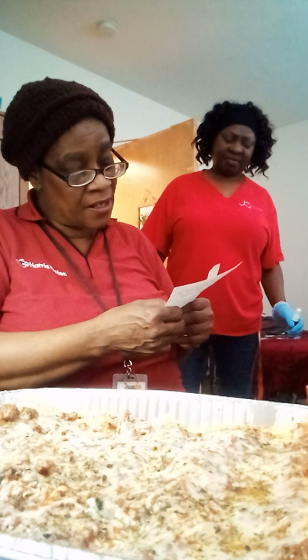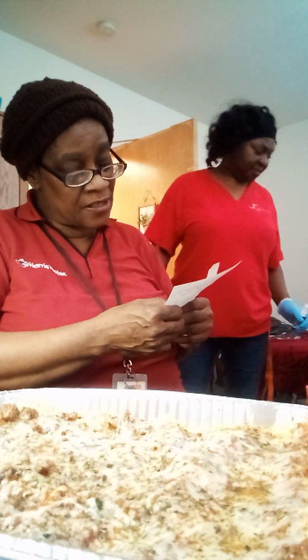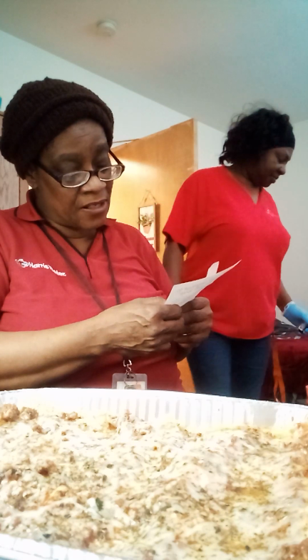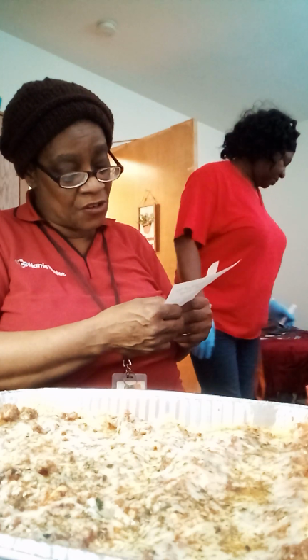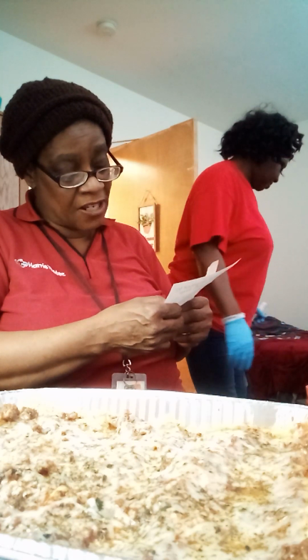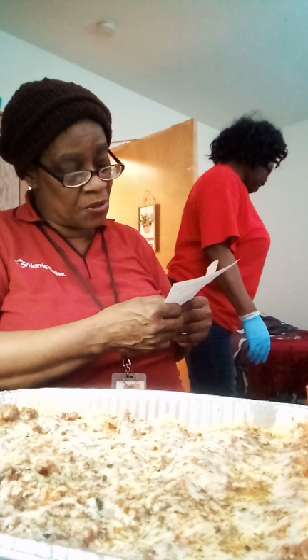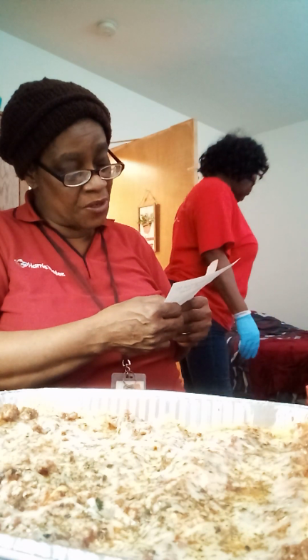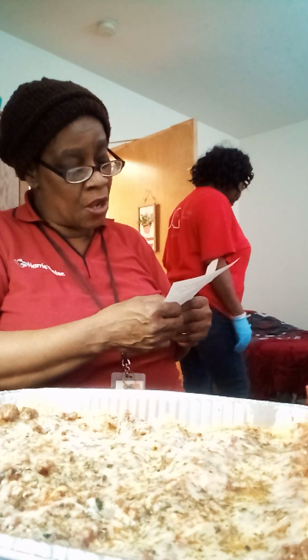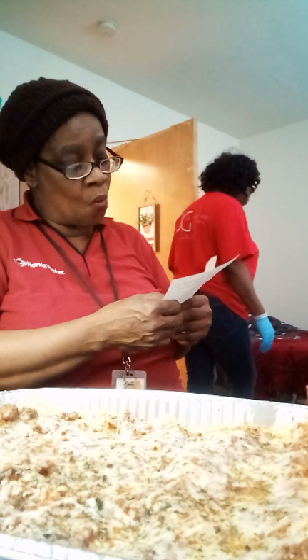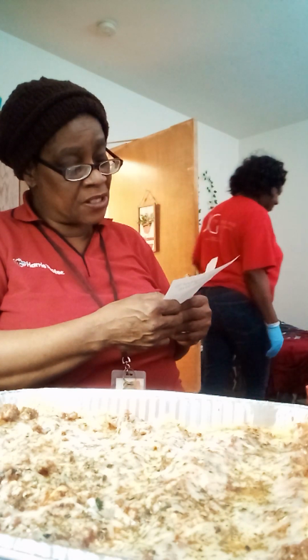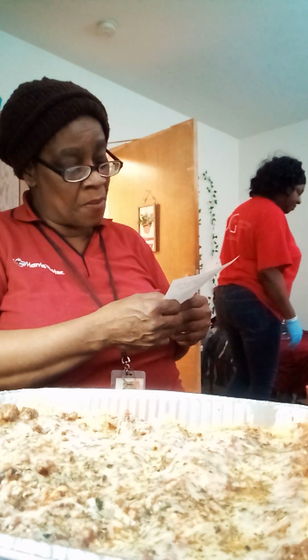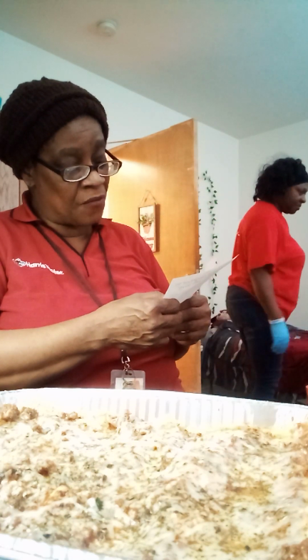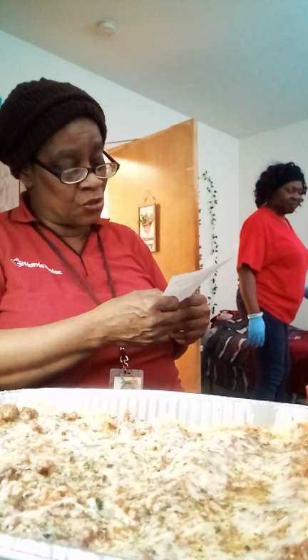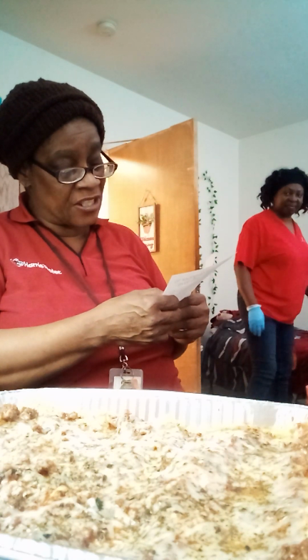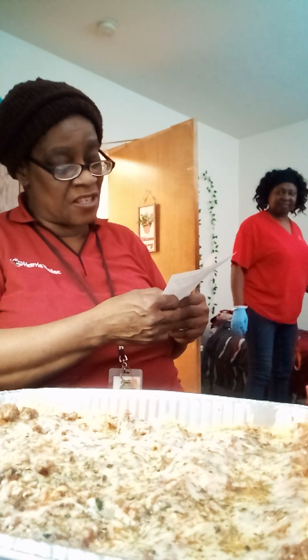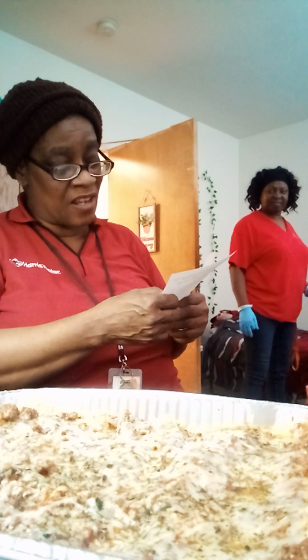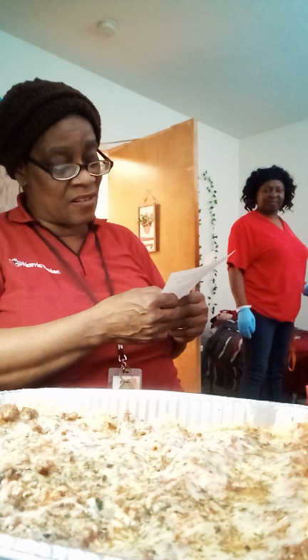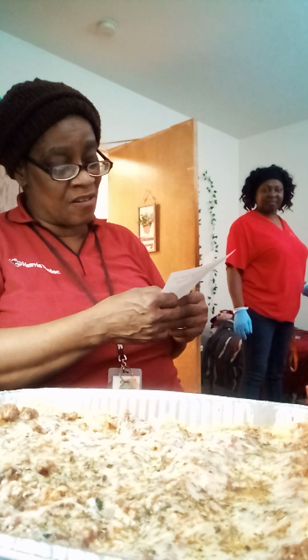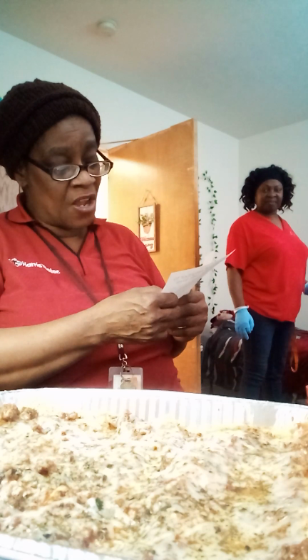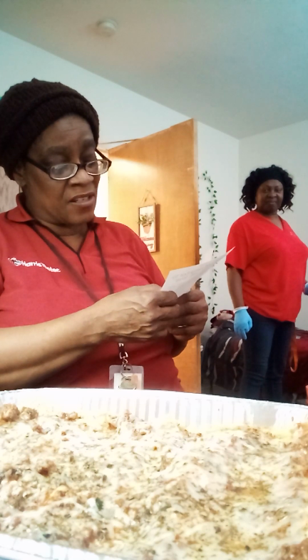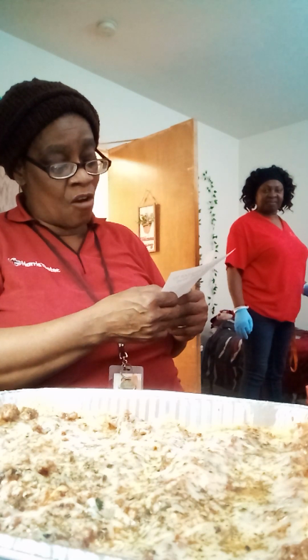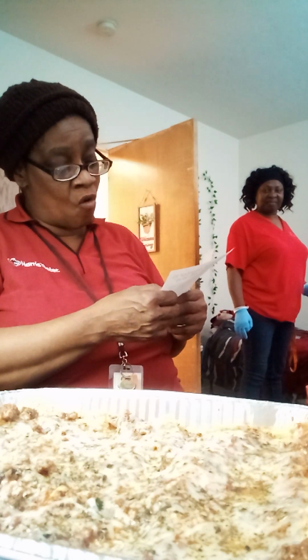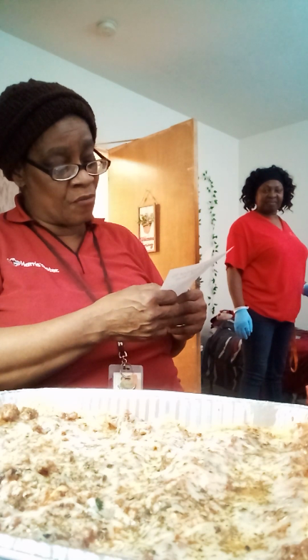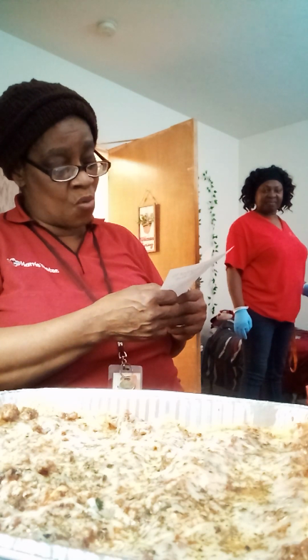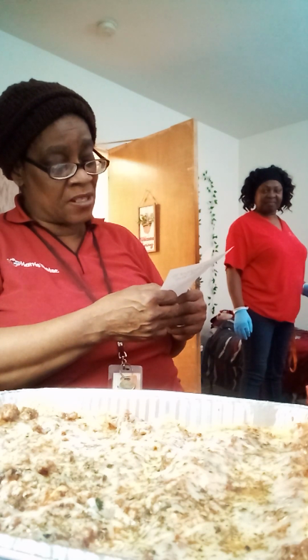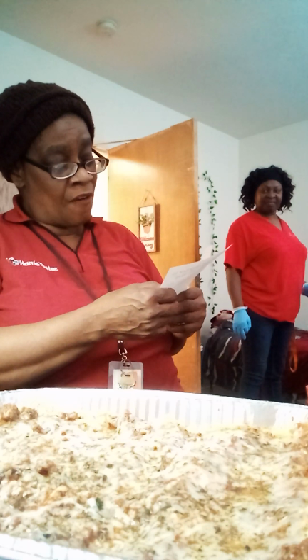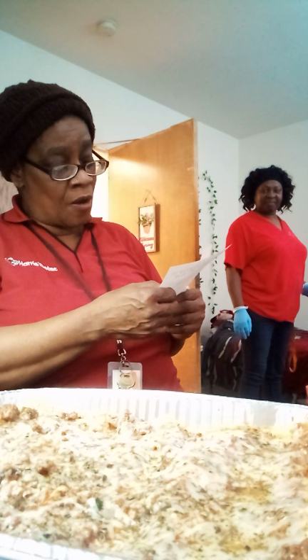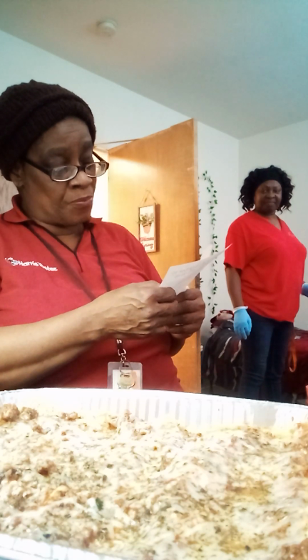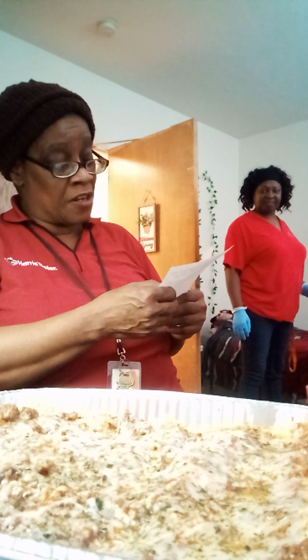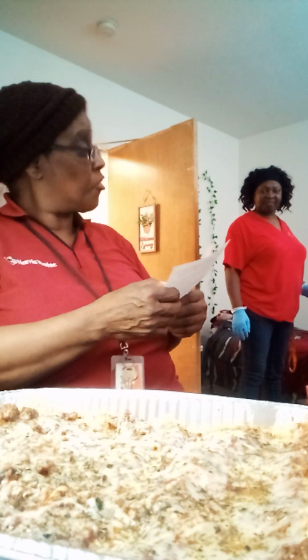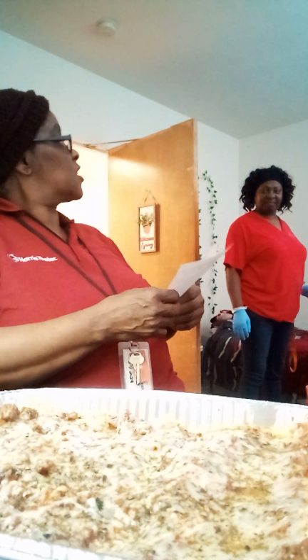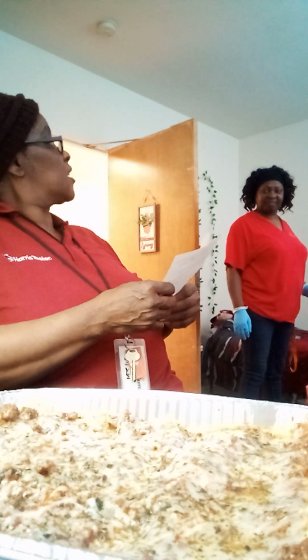There is still a need for lasagna to be requested once a month. Go to lasagnalove.org and request another lasagna.